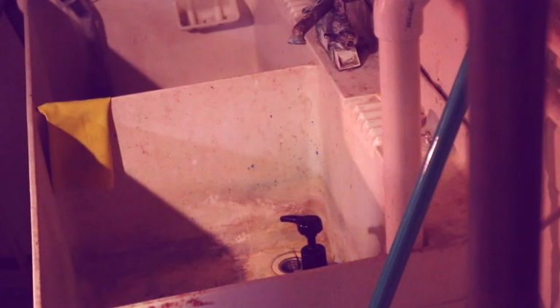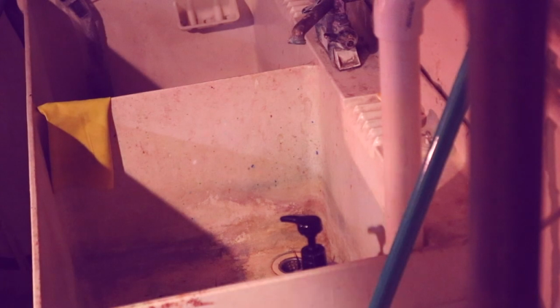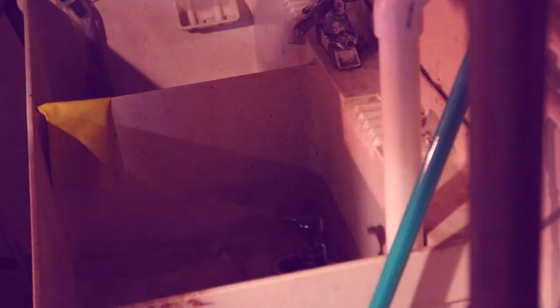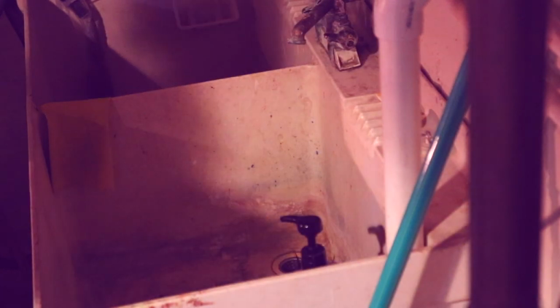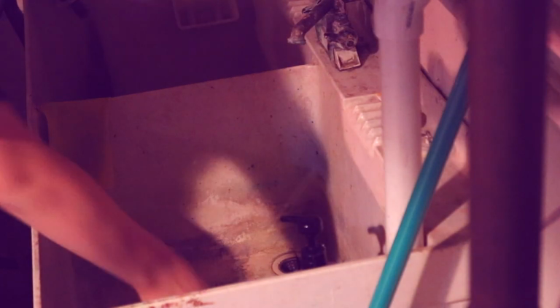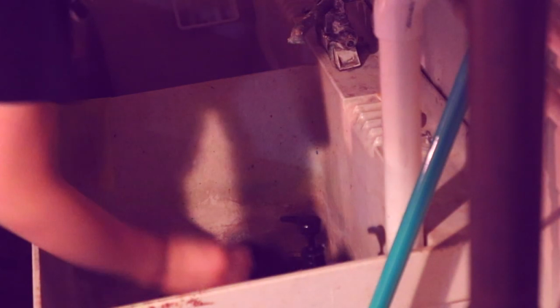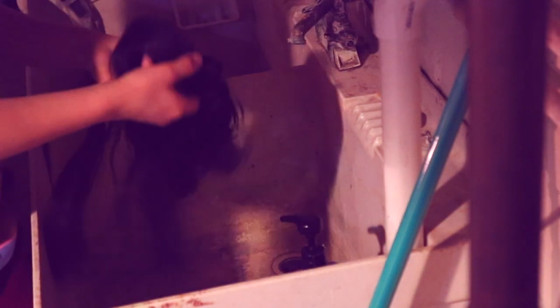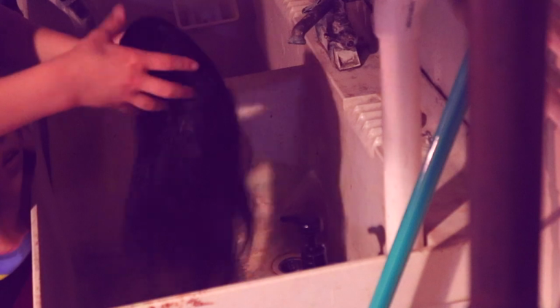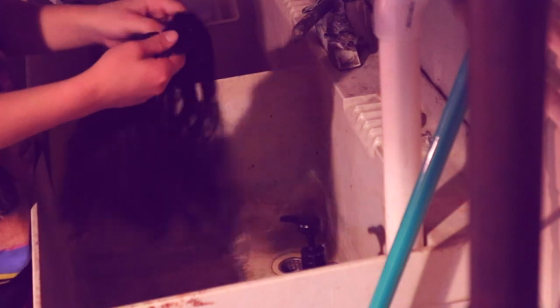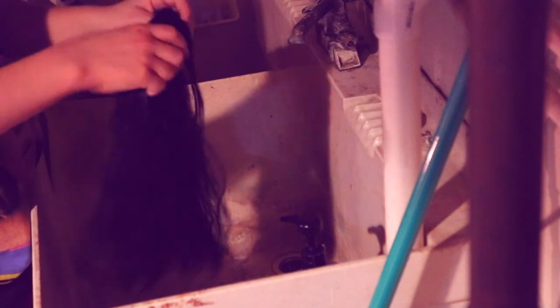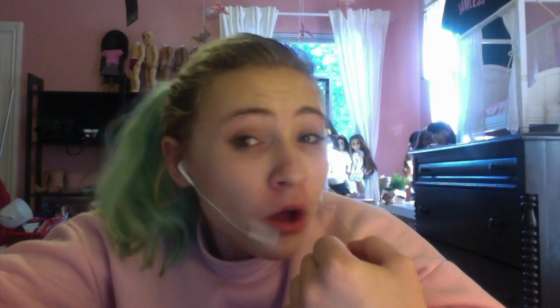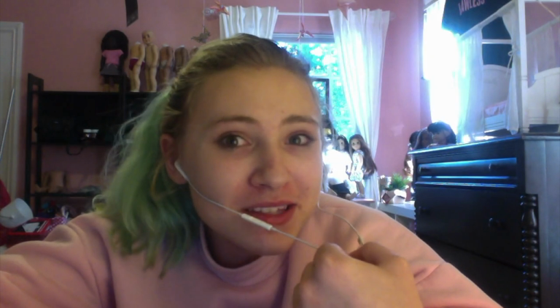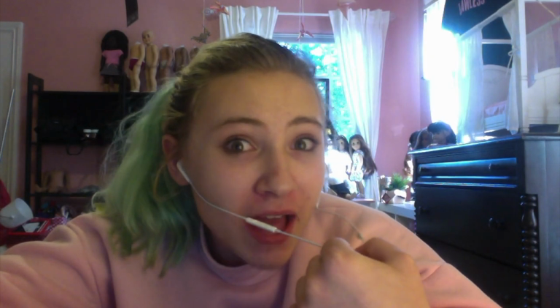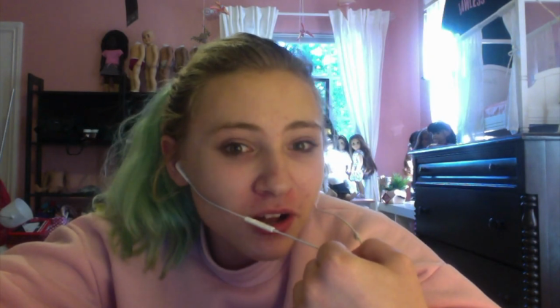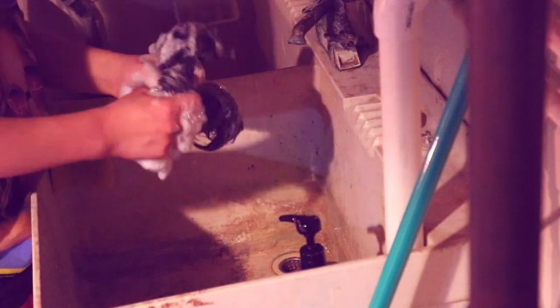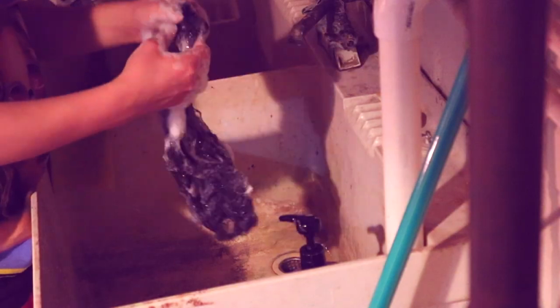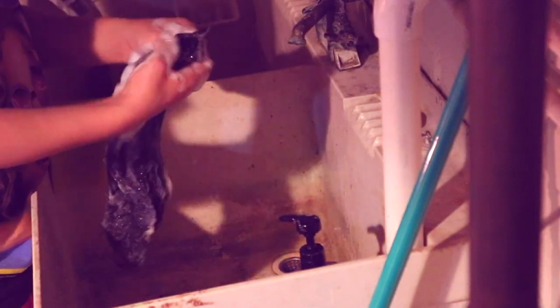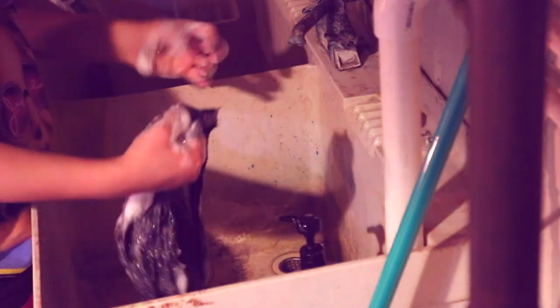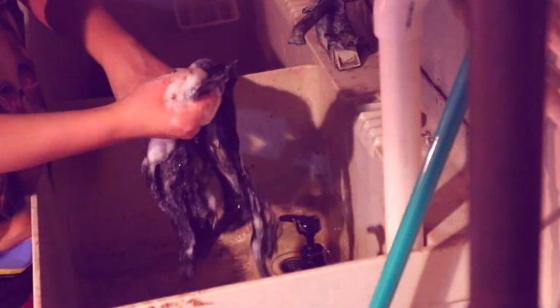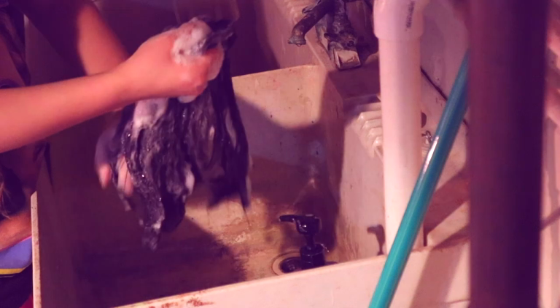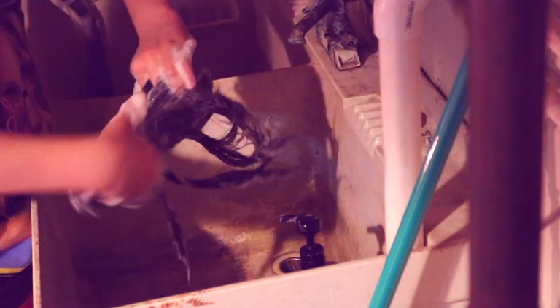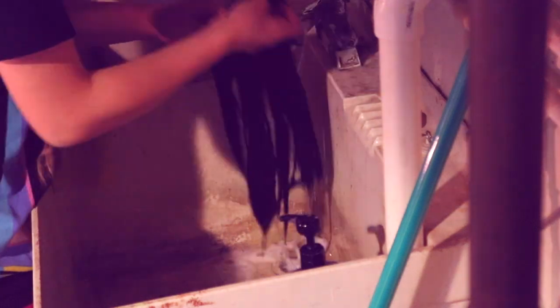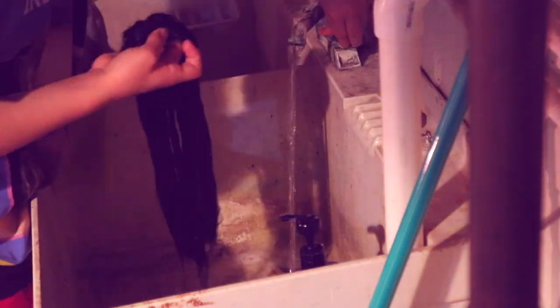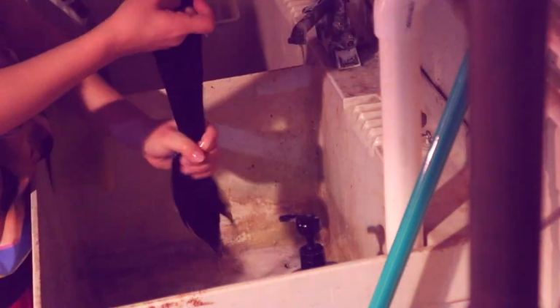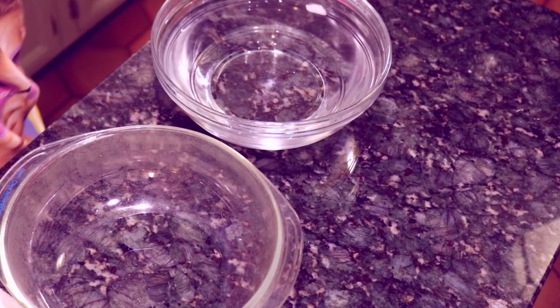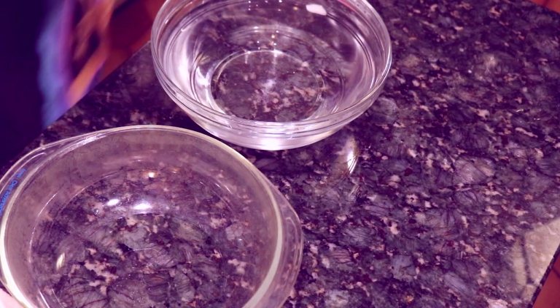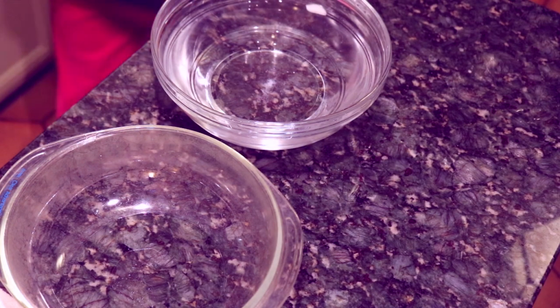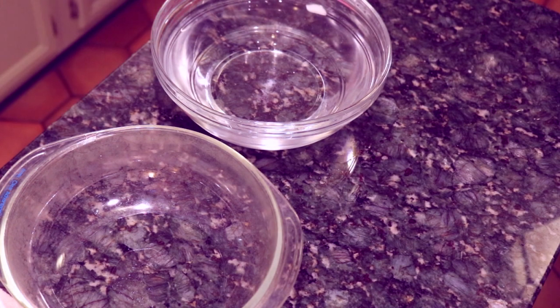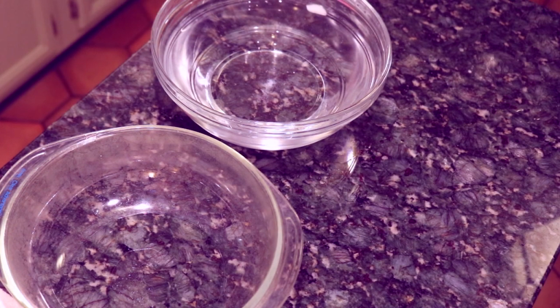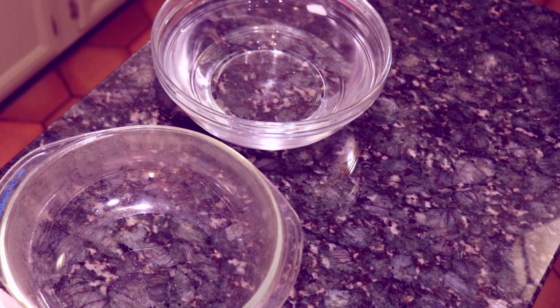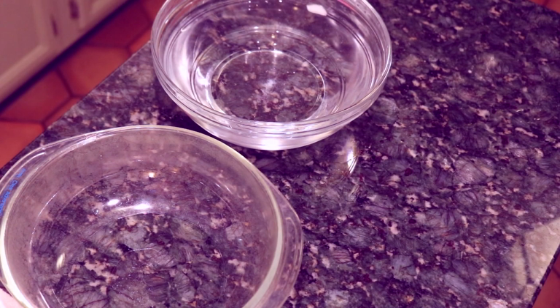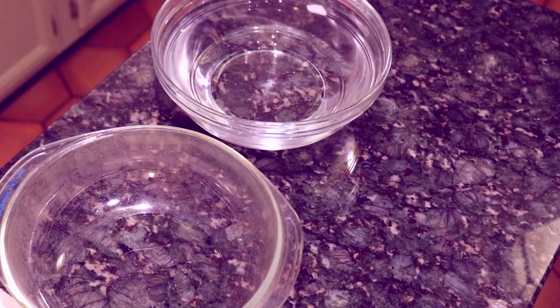I then took our wig down to my basement and washed it using human shampoo — oh, what scandal! I really don't know how much this helped the wig, so maybe it was just because I wanted to play with the bubbles. We now return to the kitchen for our second and final boil wash.